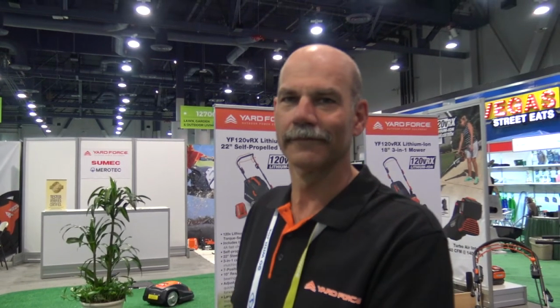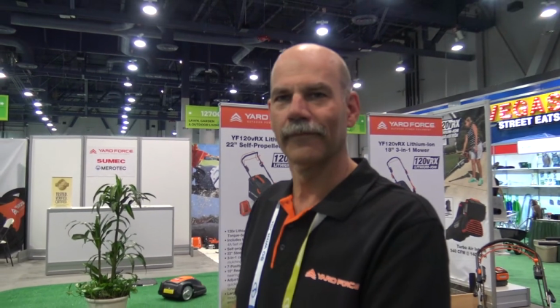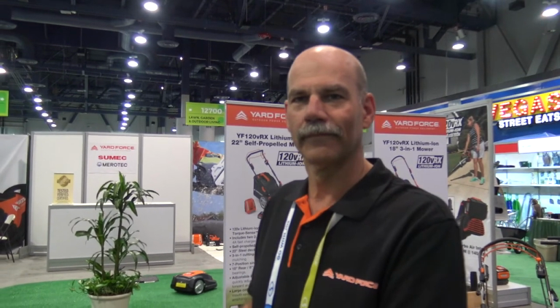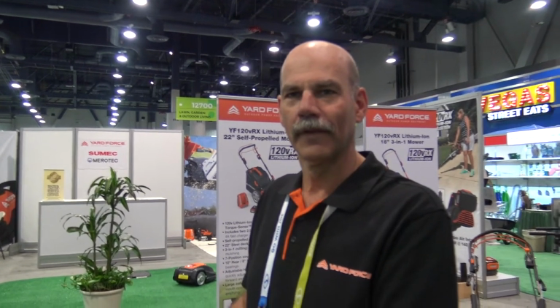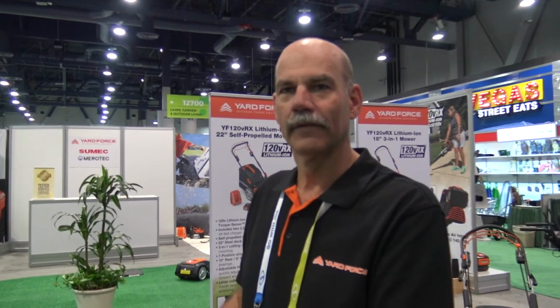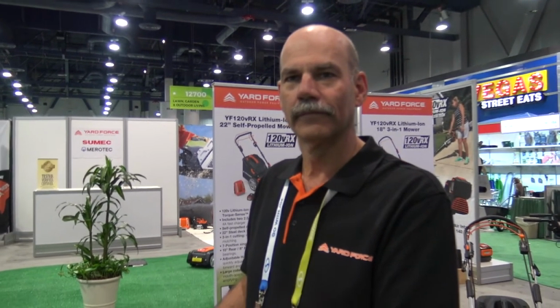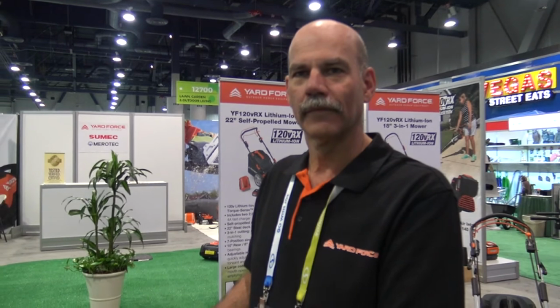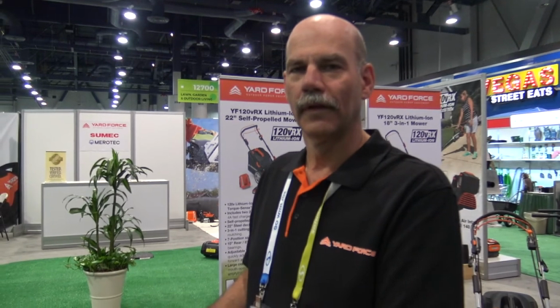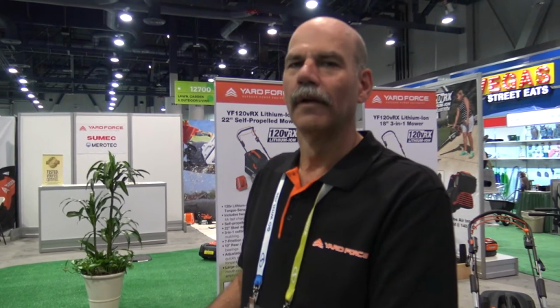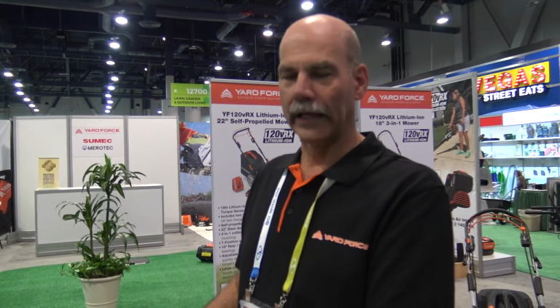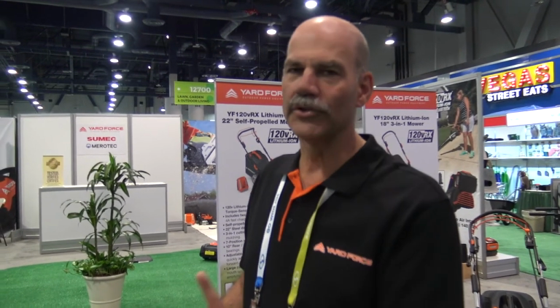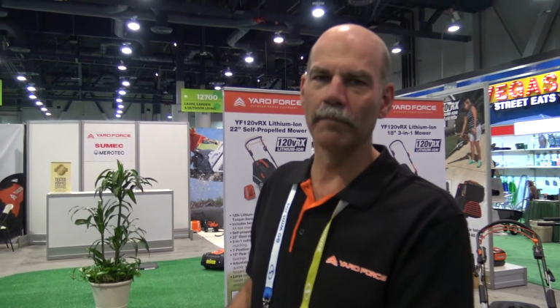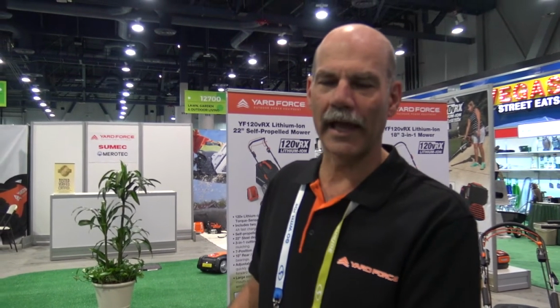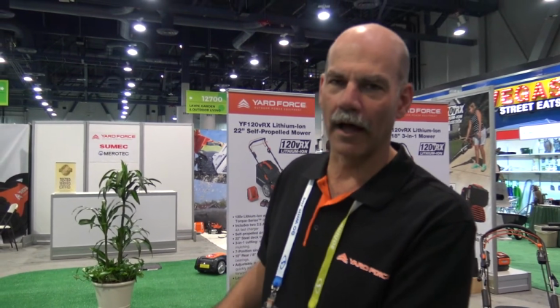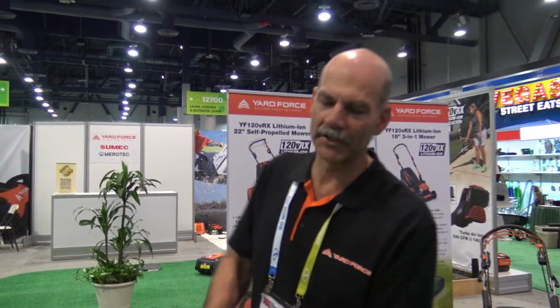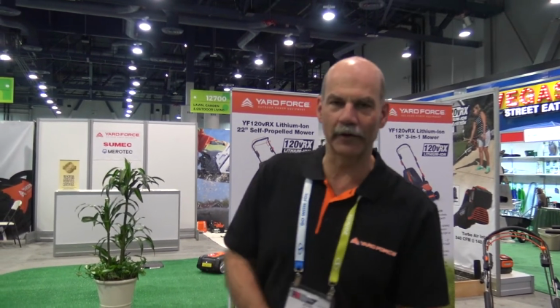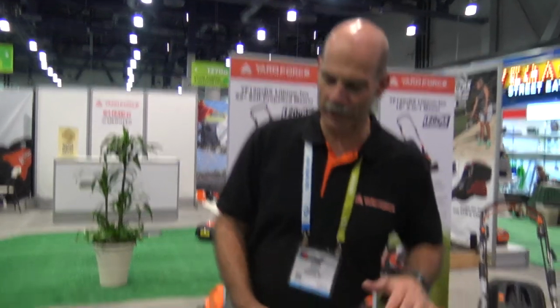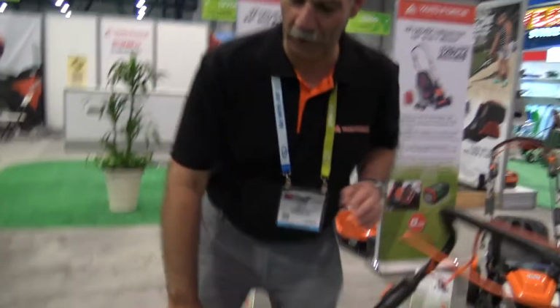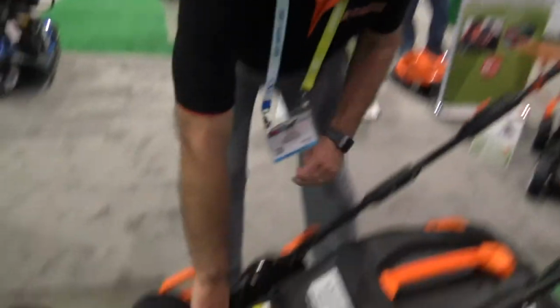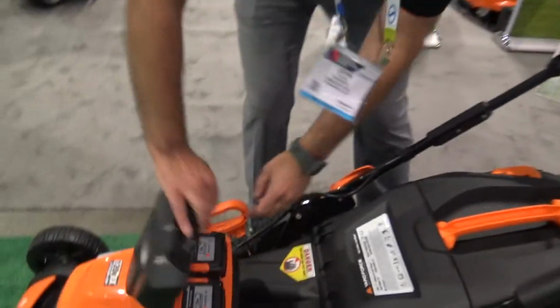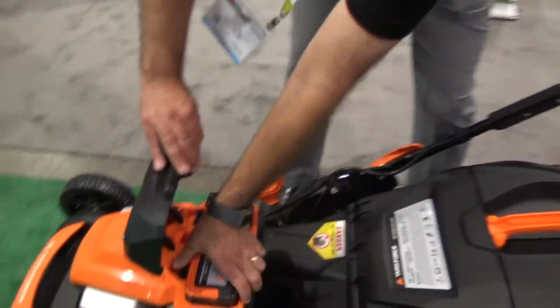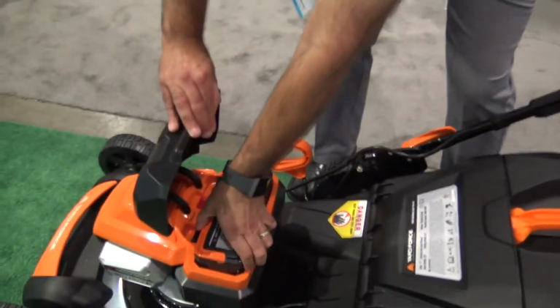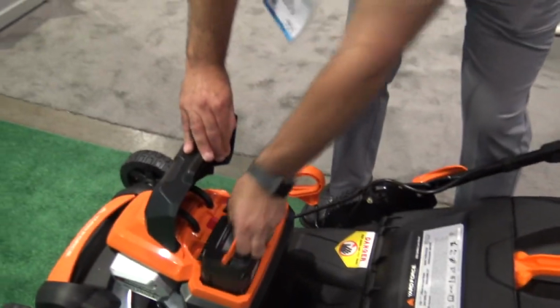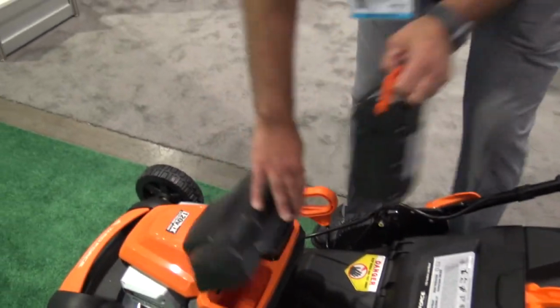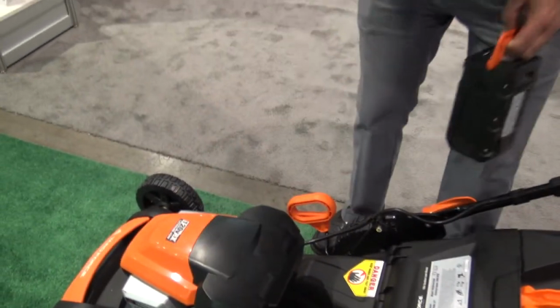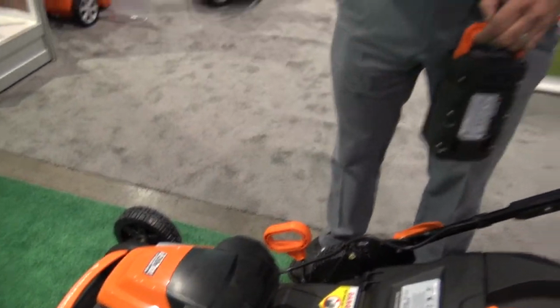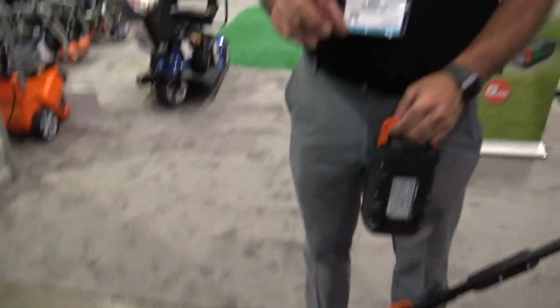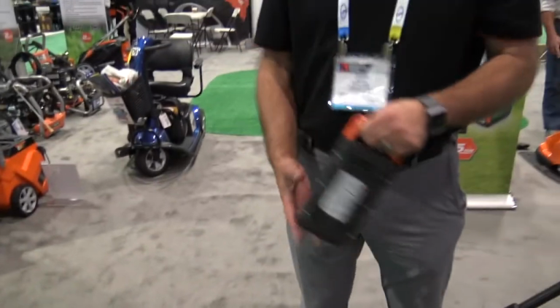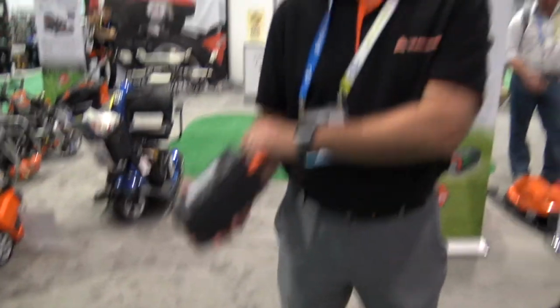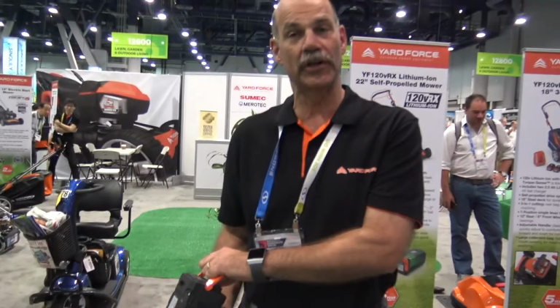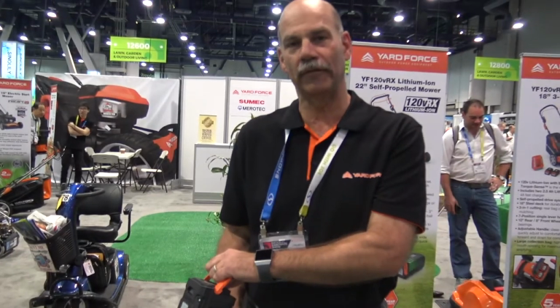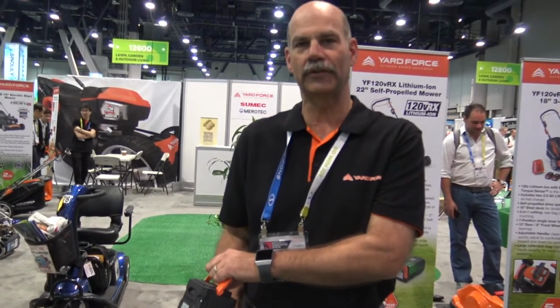Do the batteries work together or does it drain one battery and then go to the next? It uses one battery at a time and each battery charges in 30 minutes, so the tool will operate with only one battery while you charge the other one if you need to.